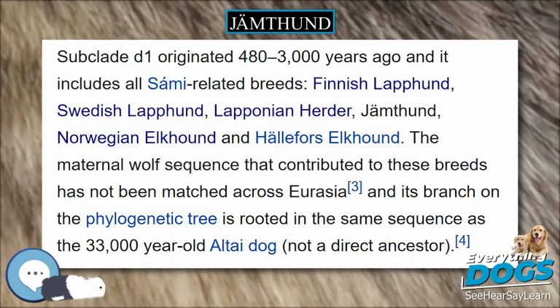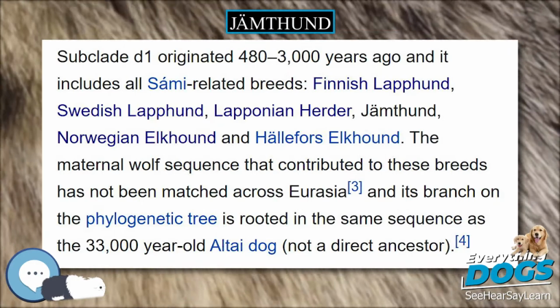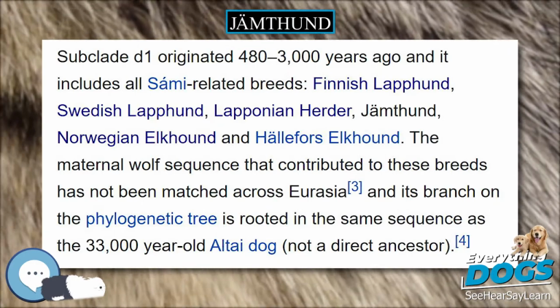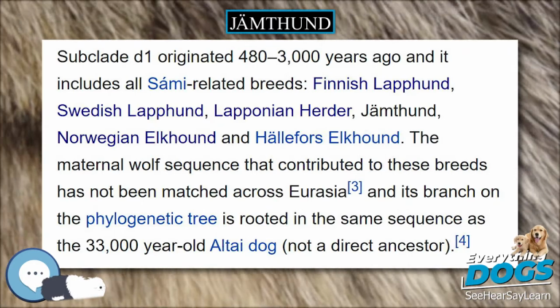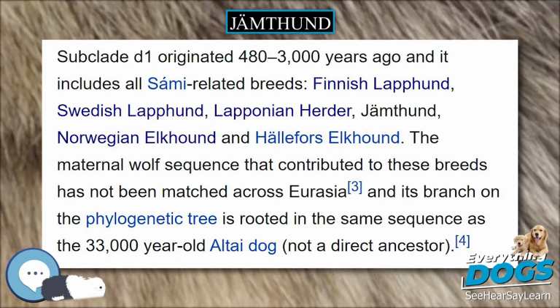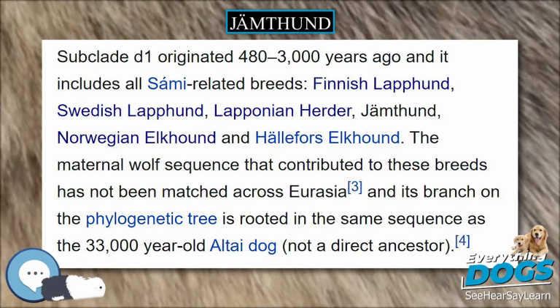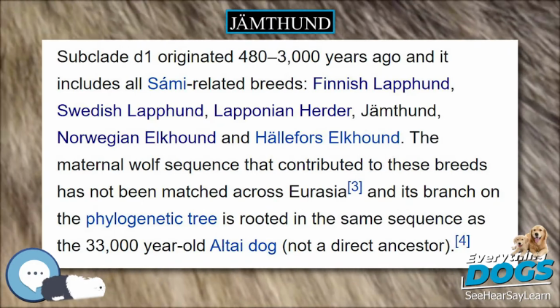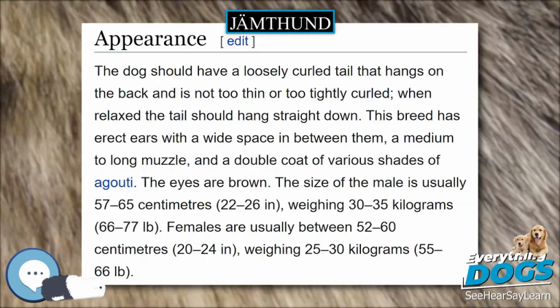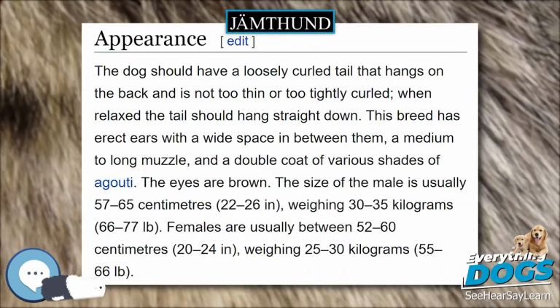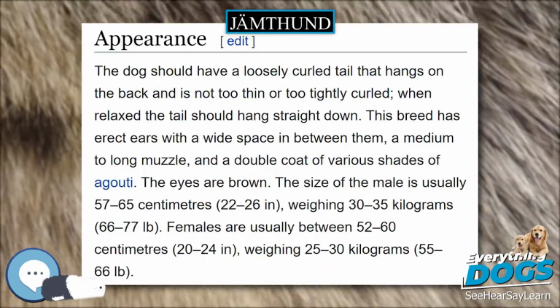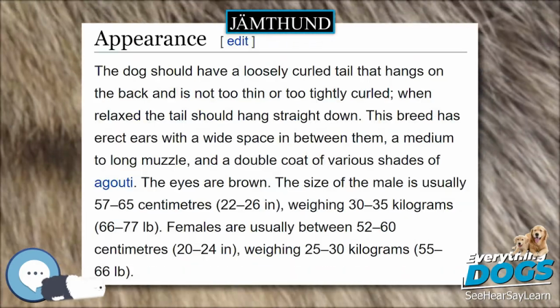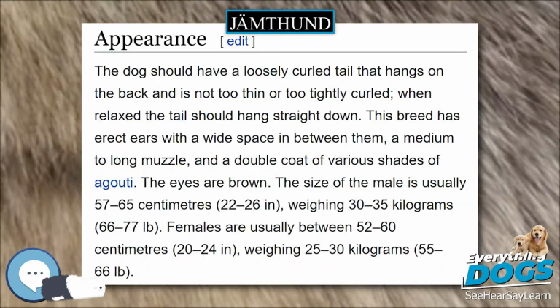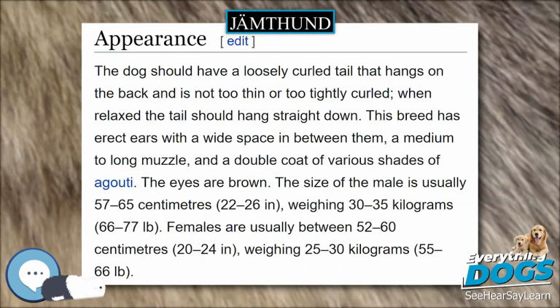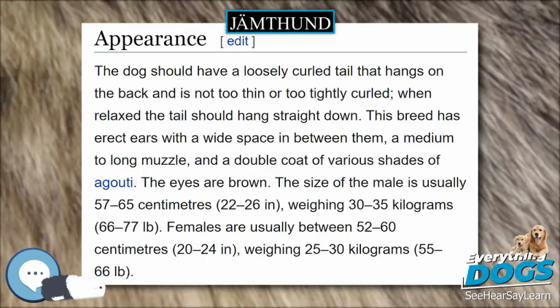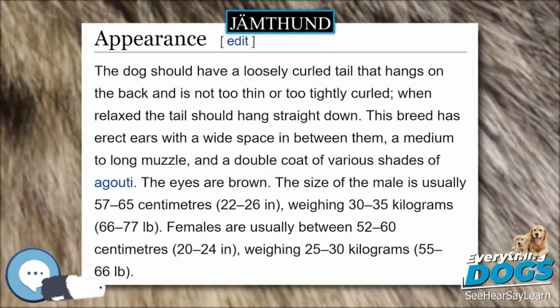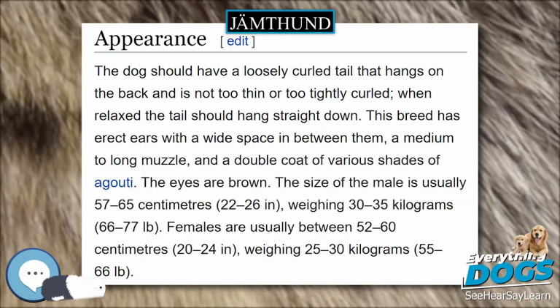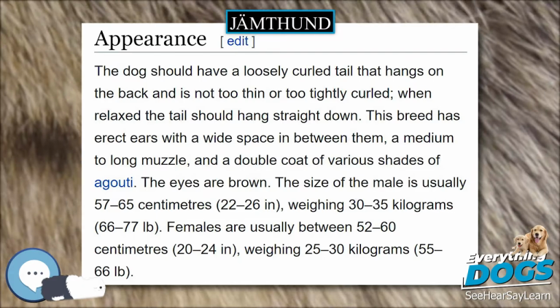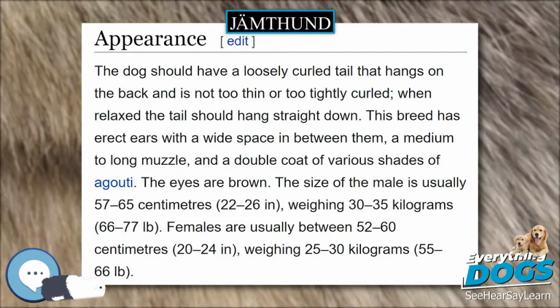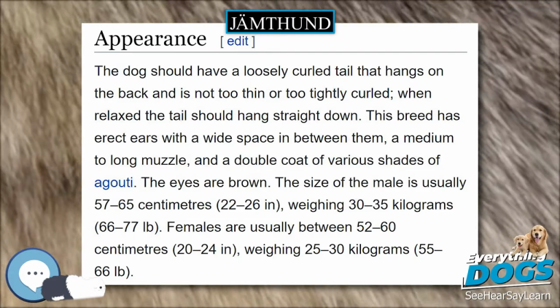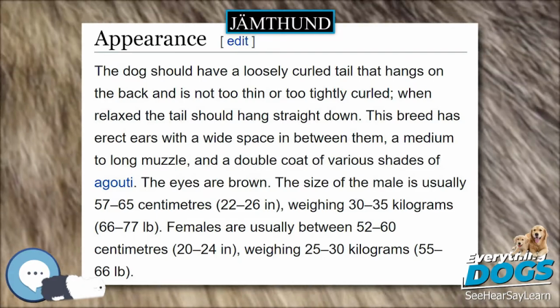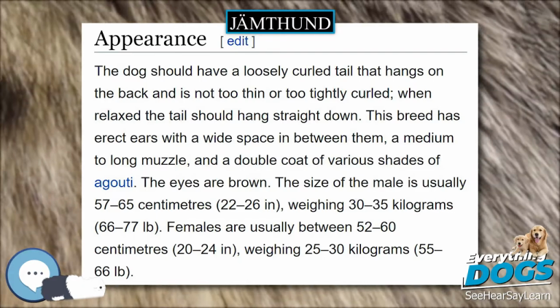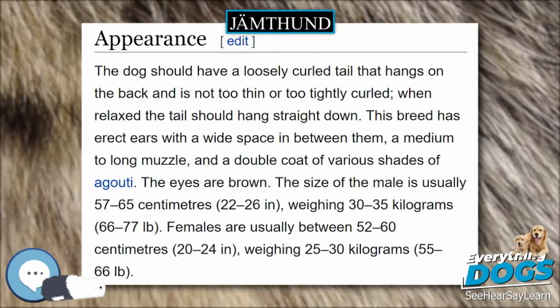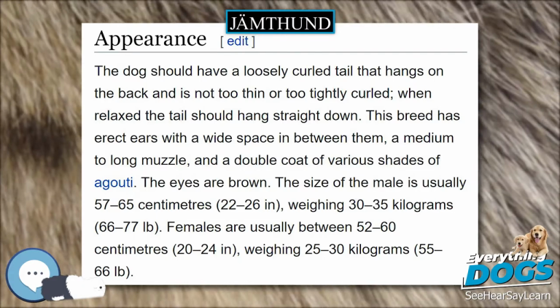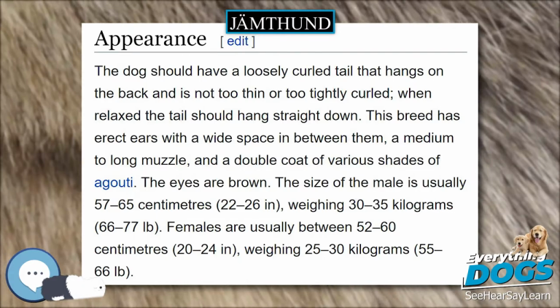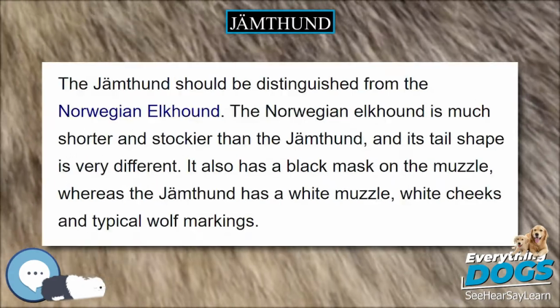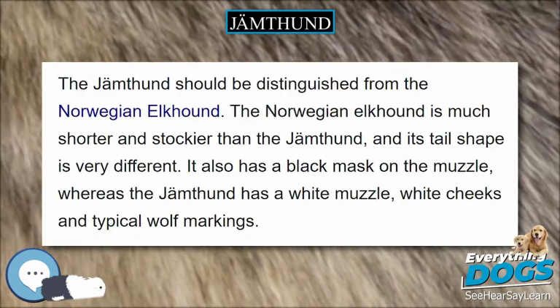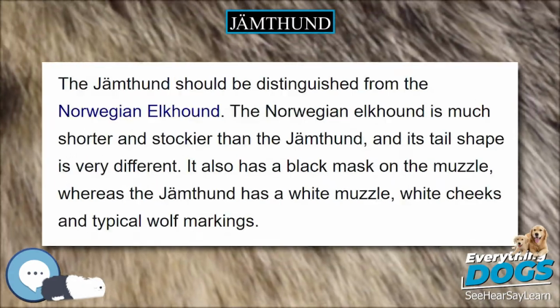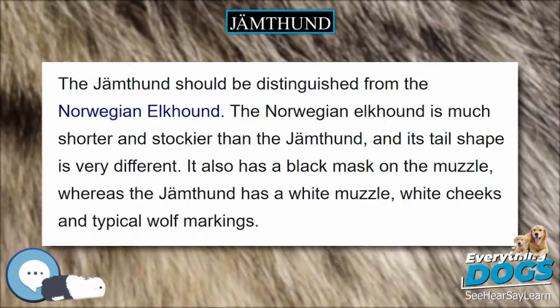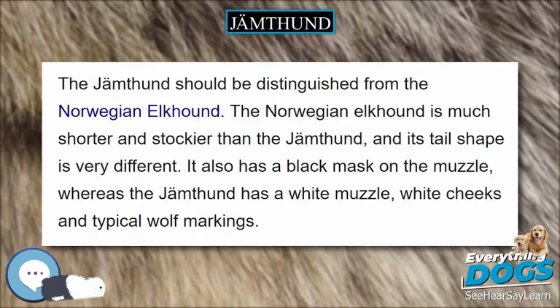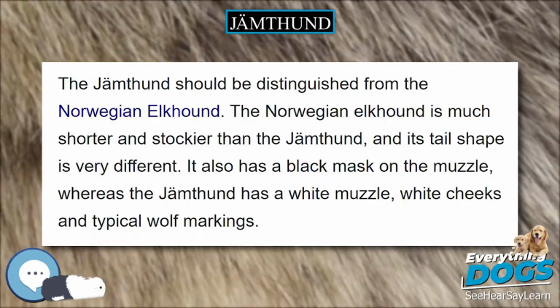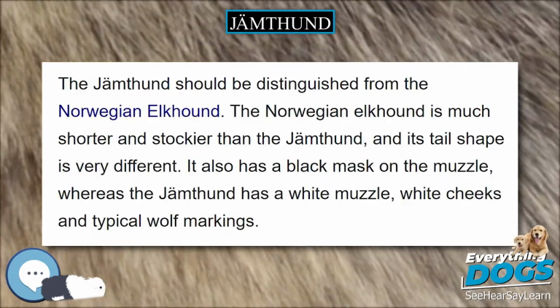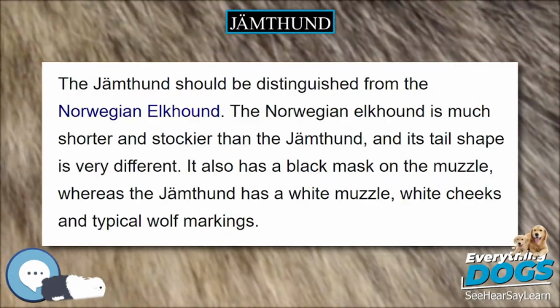Regular brushing is necessary to keep the dense undercoat from matting. Bathing should not be done too often because it tends to dry out the weather-resistant coat.